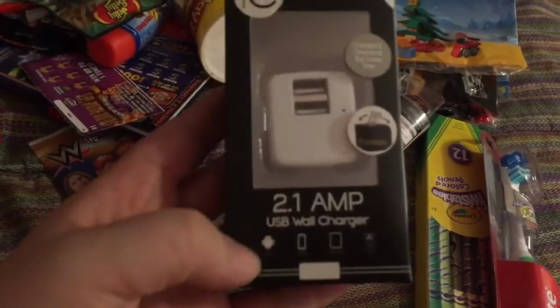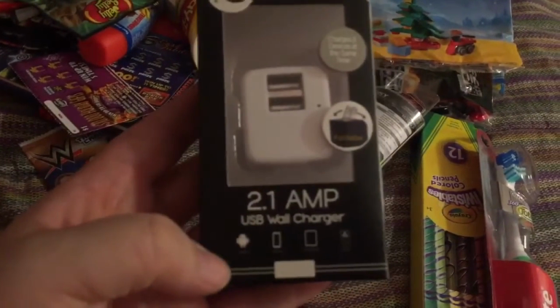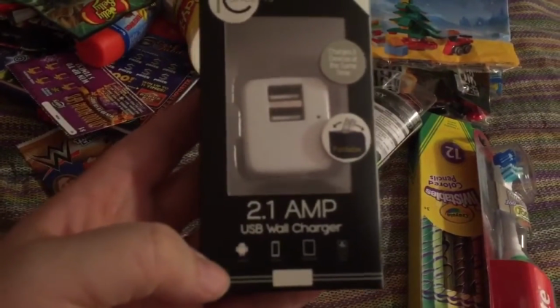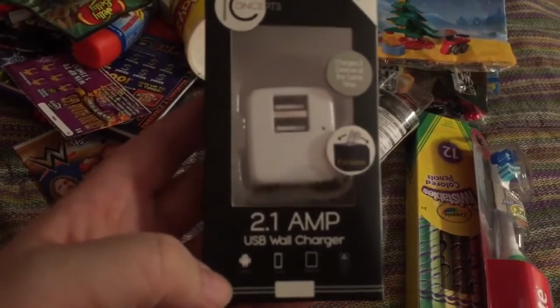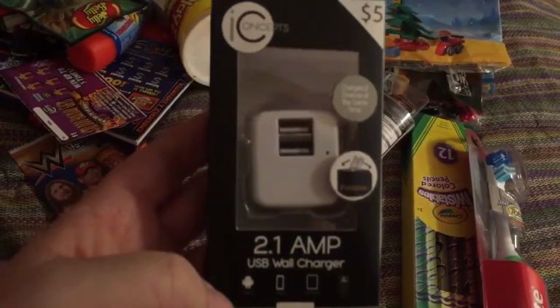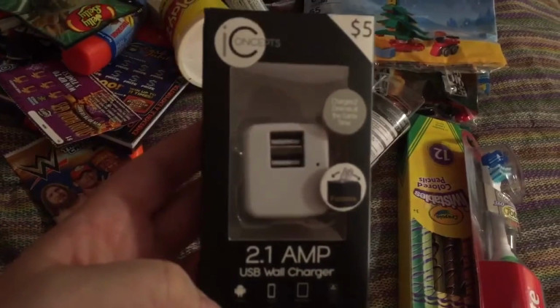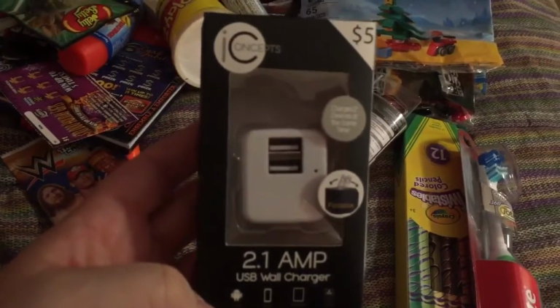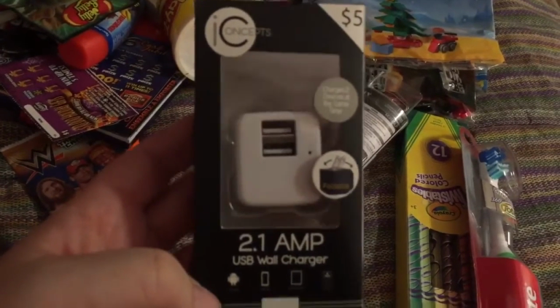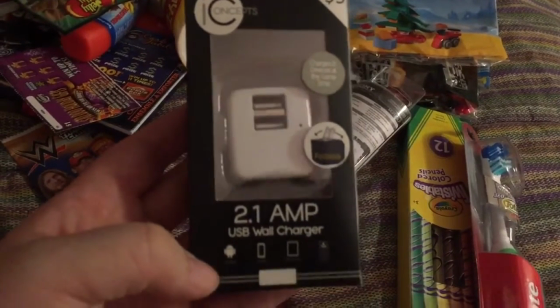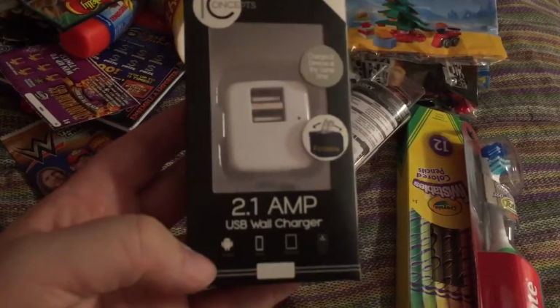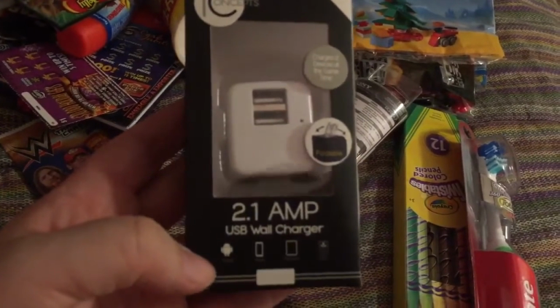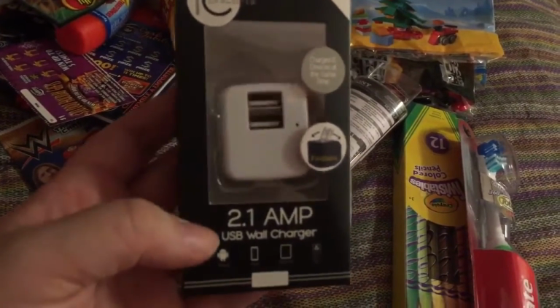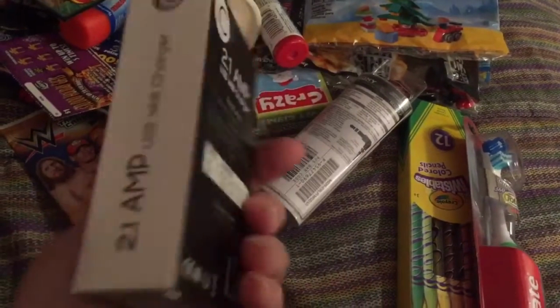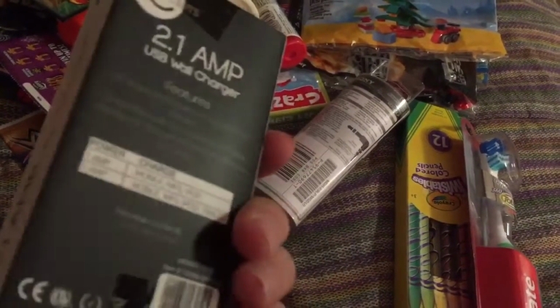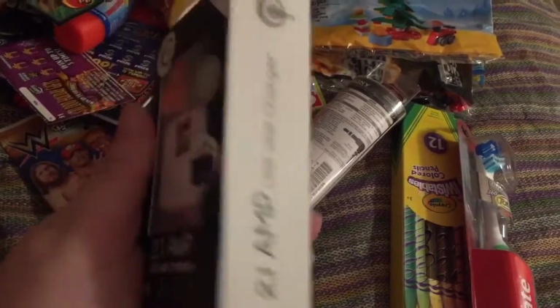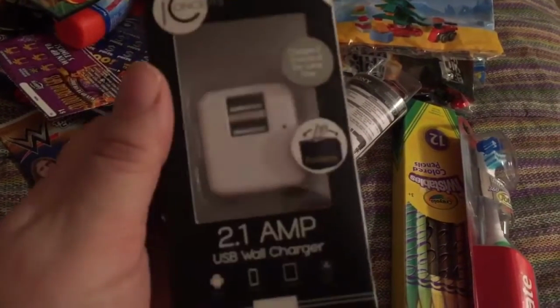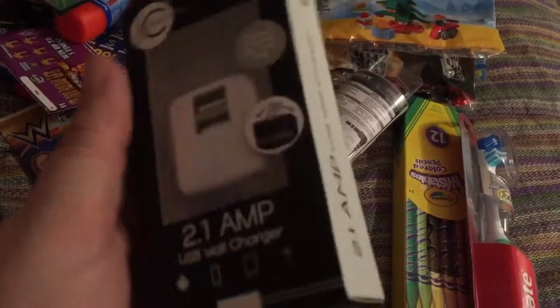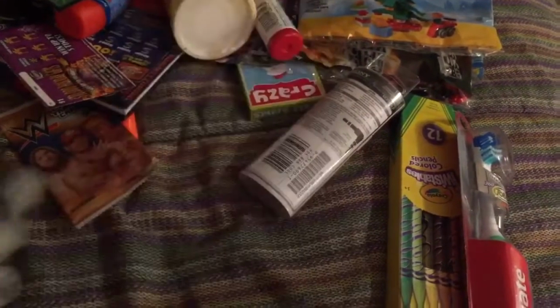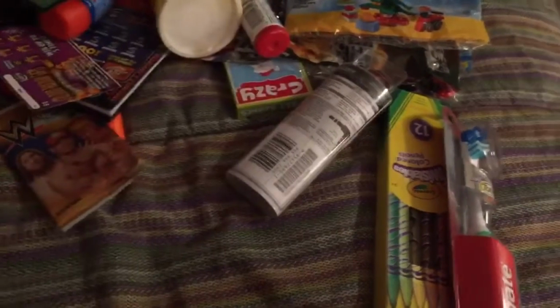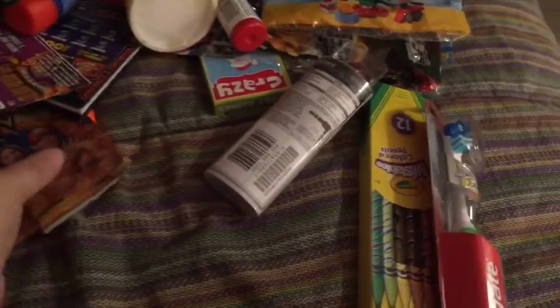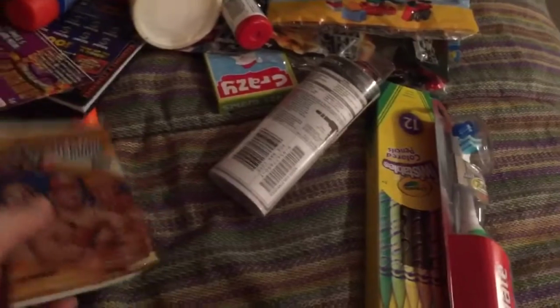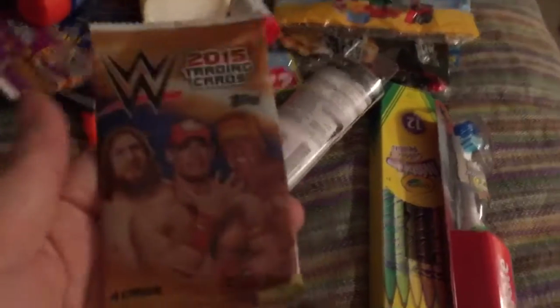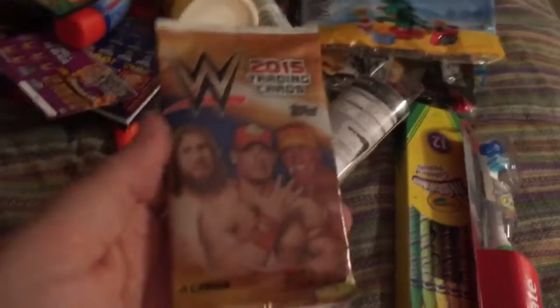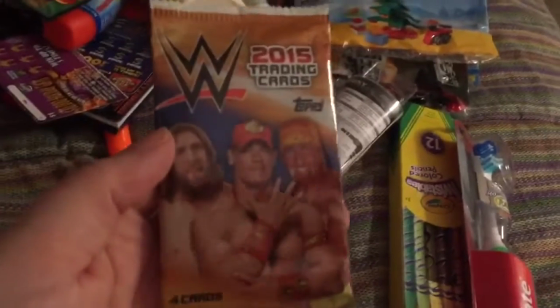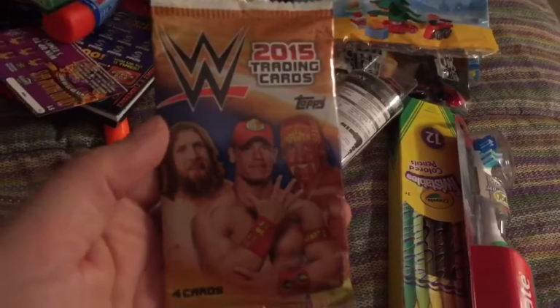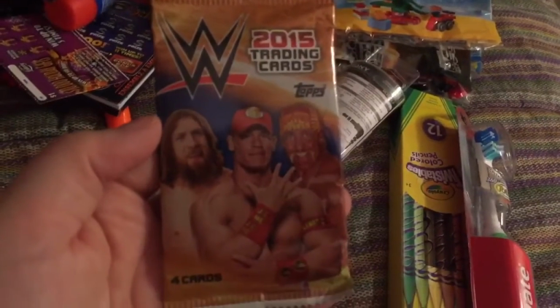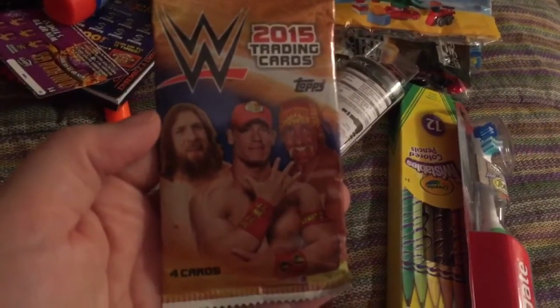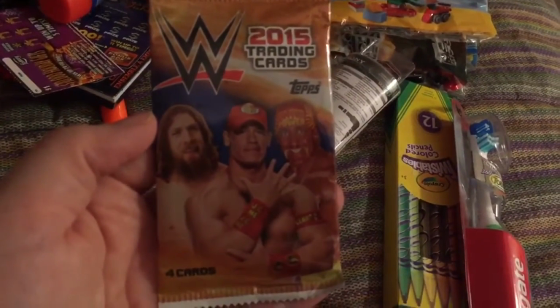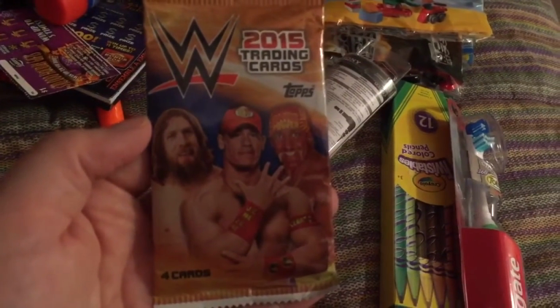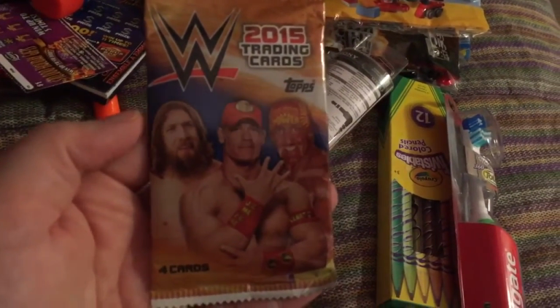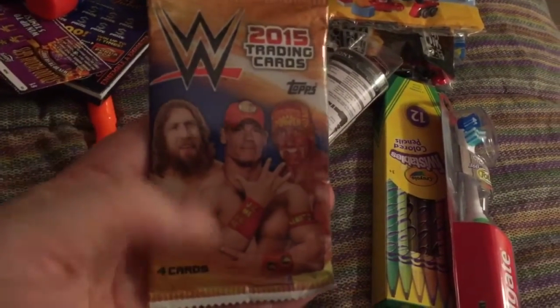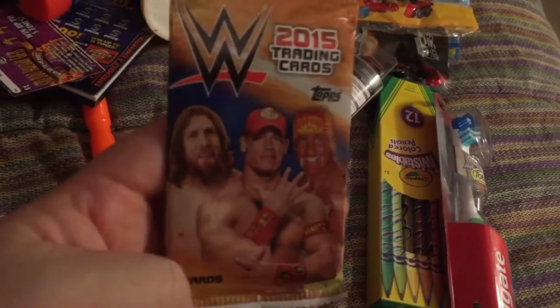I got him a wall charger box for the tablet that he doesn't know he's getting yet, so he'll probably be wondering what this is for. I also got him some WWE trading cards — he's really into WWE.